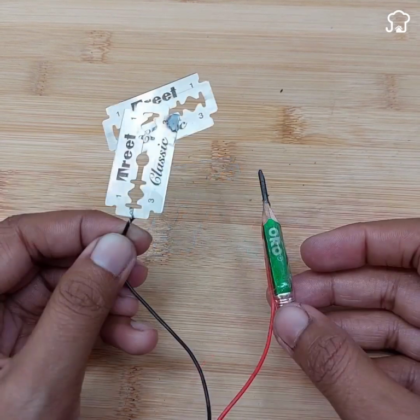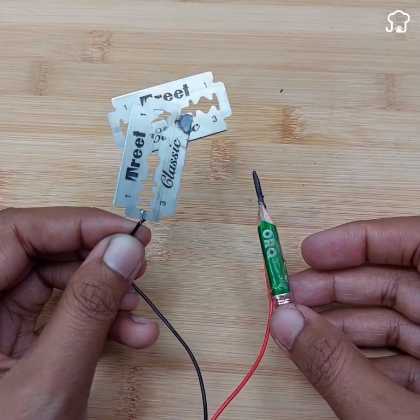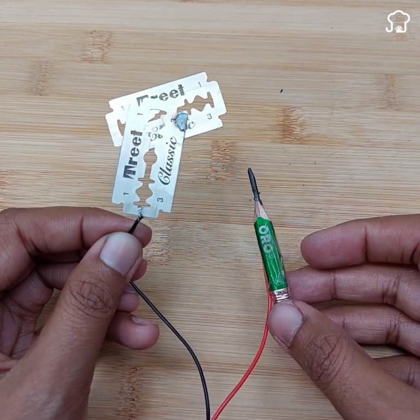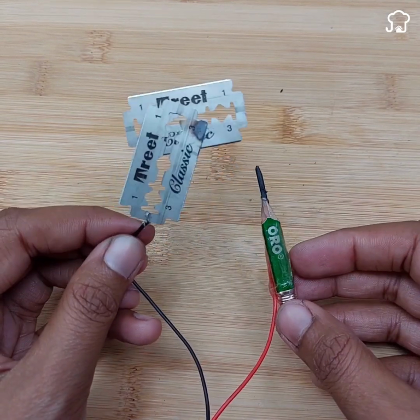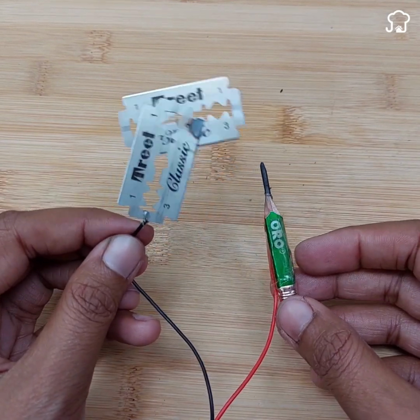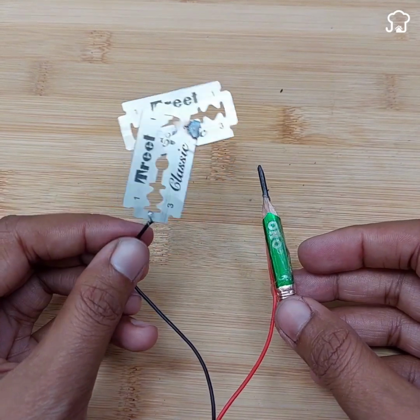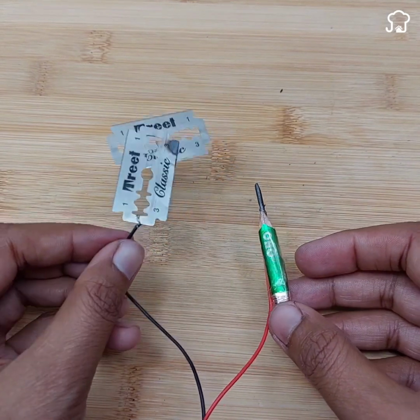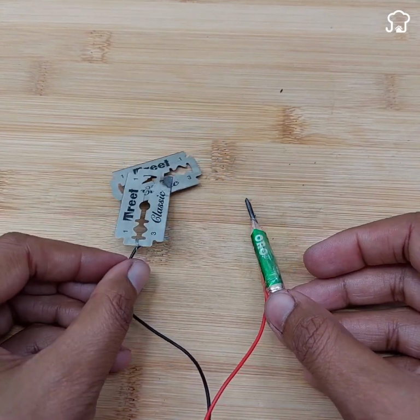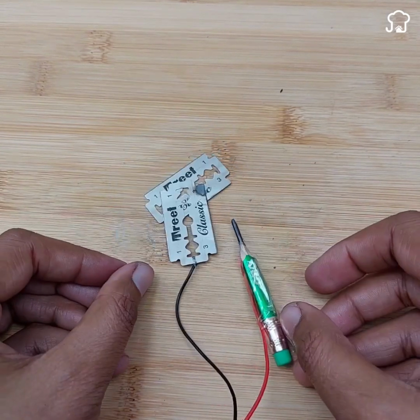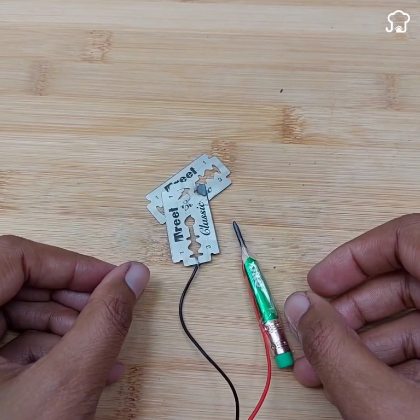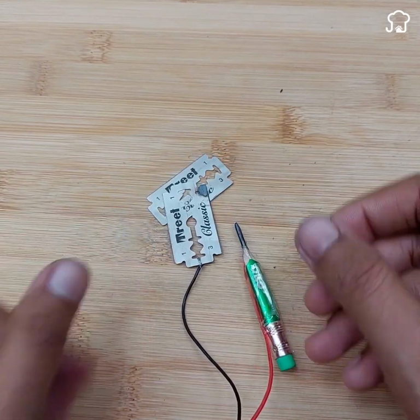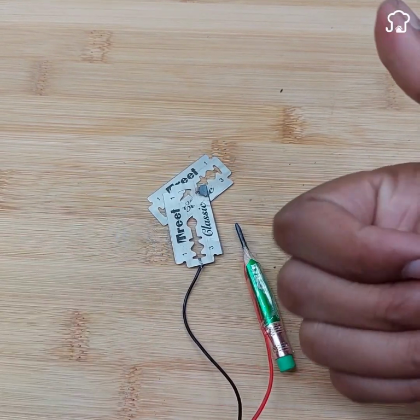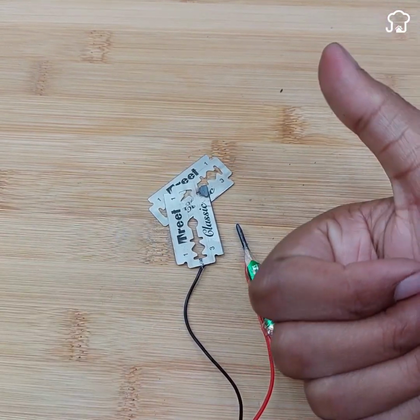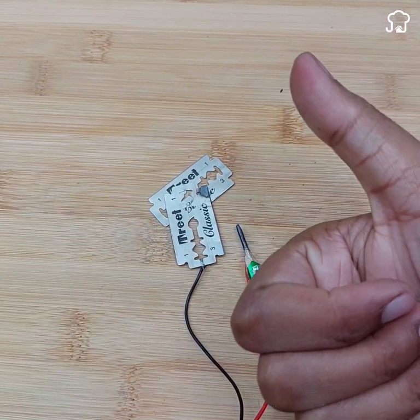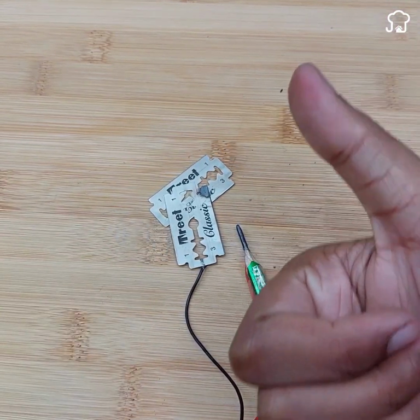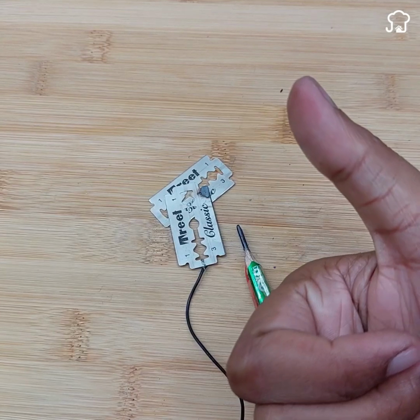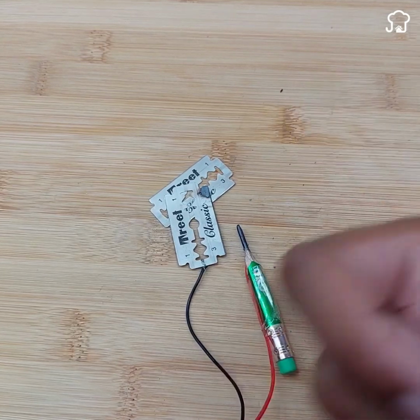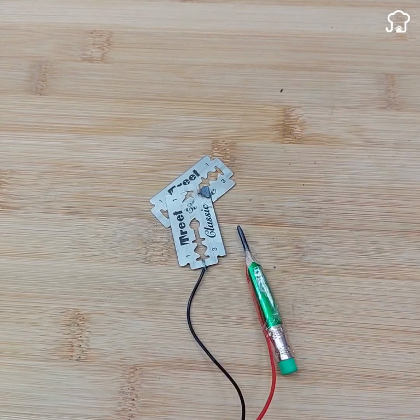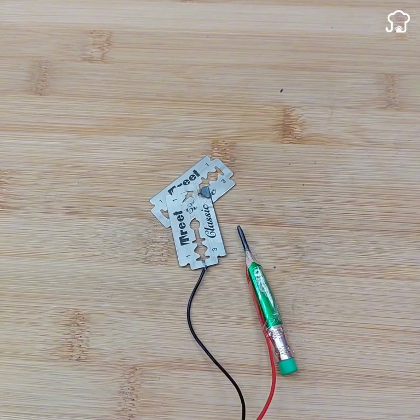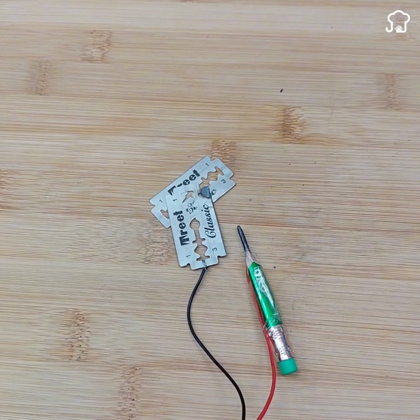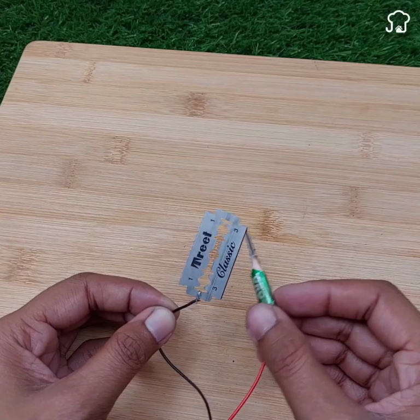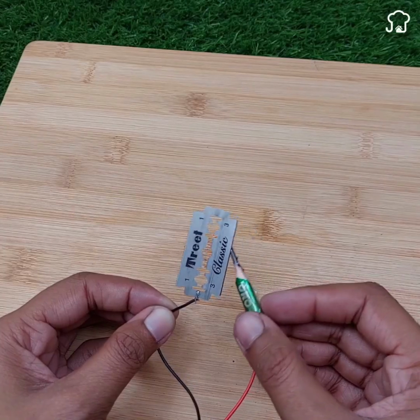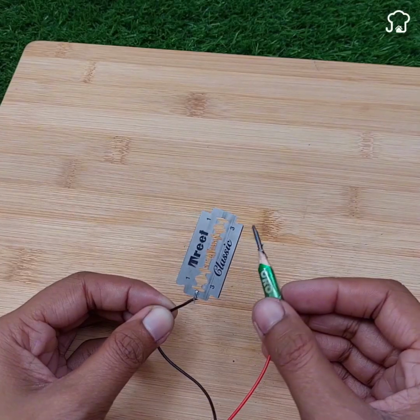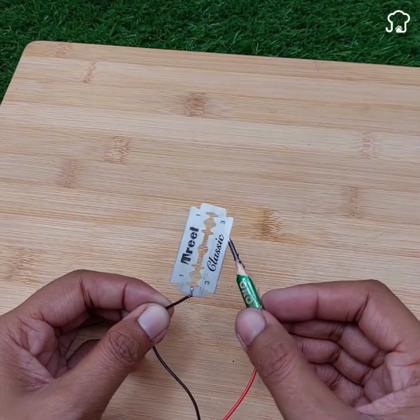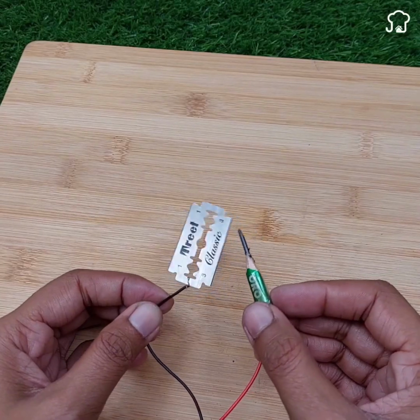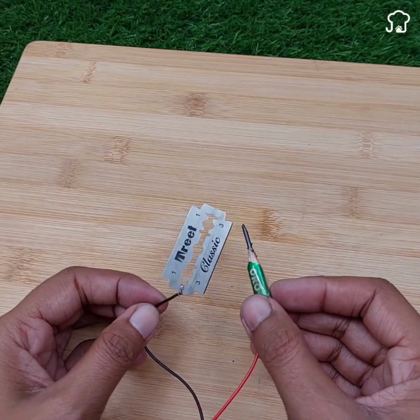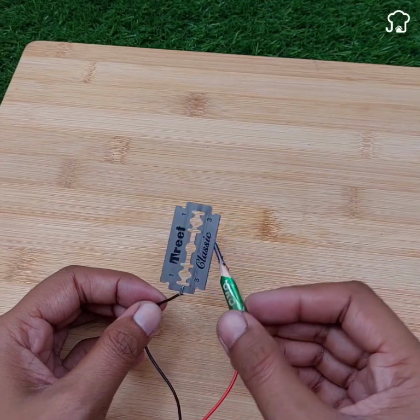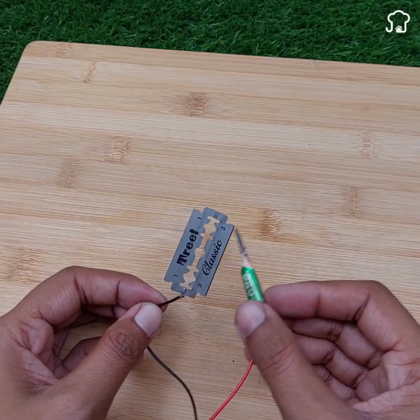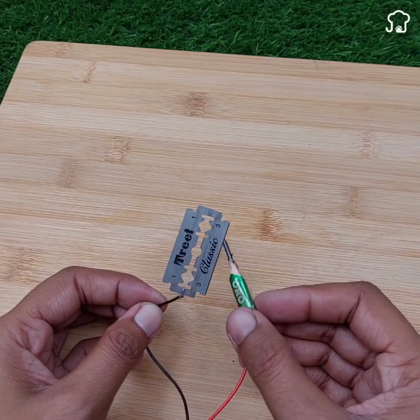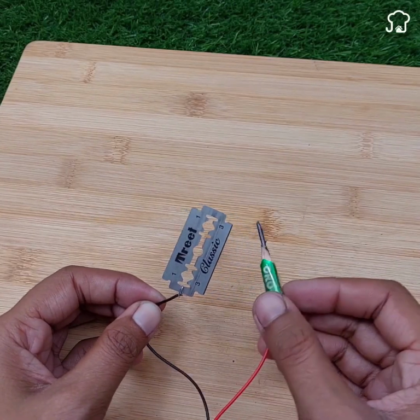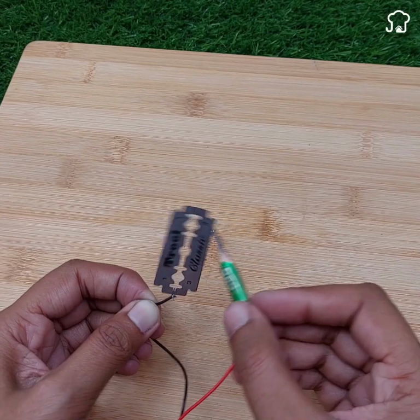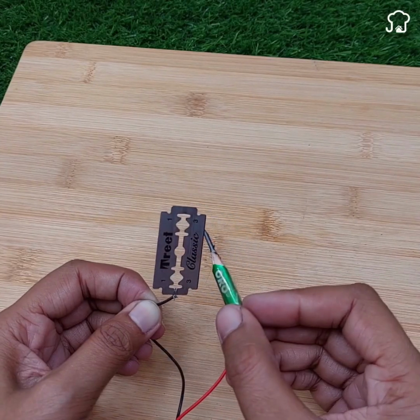So, the next time you need to make a small soldering at home and you don't have access to a conventional soldering machine, don't hesitate to try this homemade solution with a pencil and some razors.